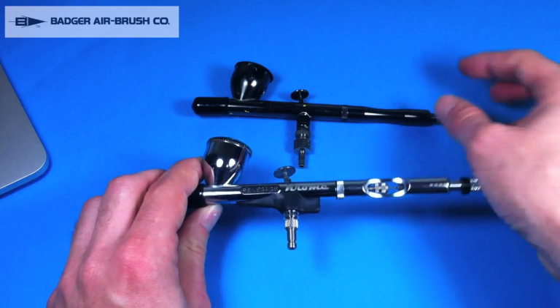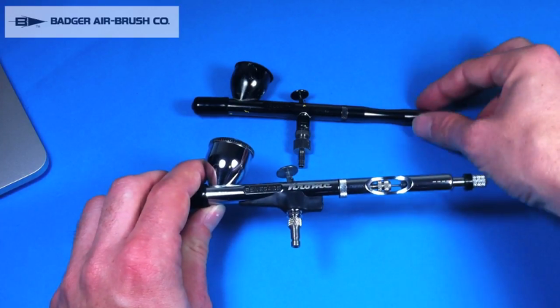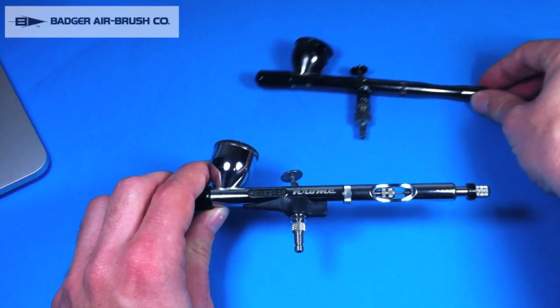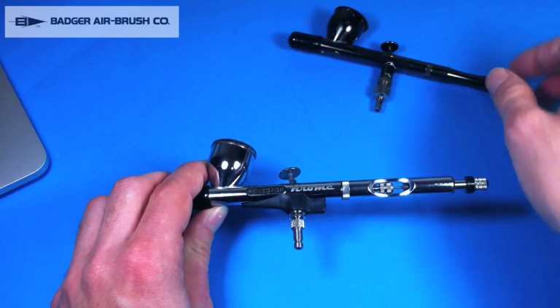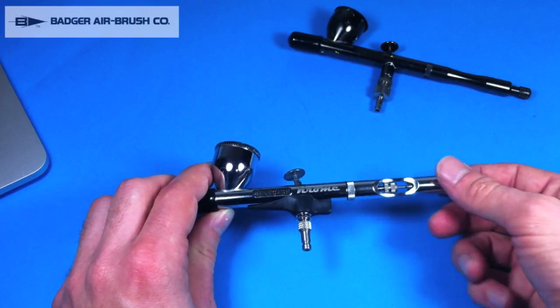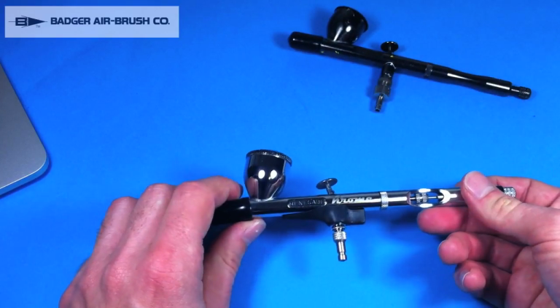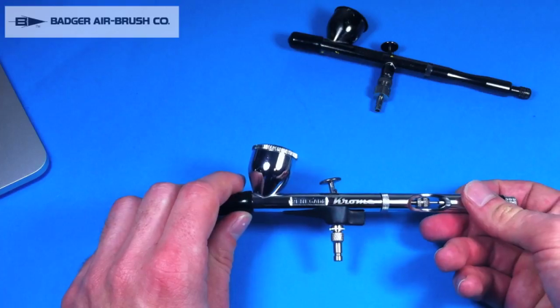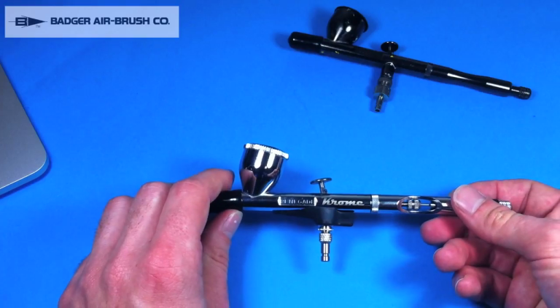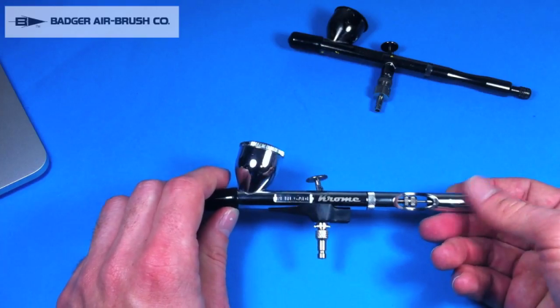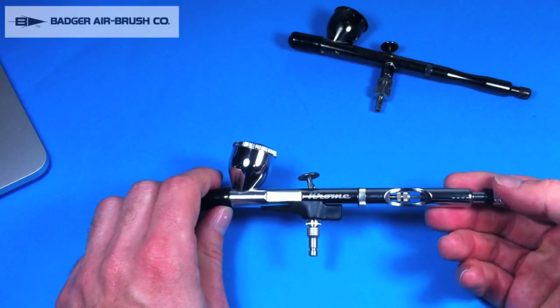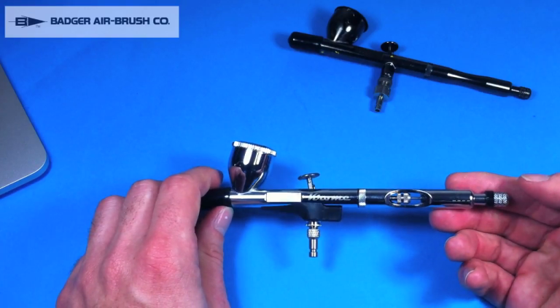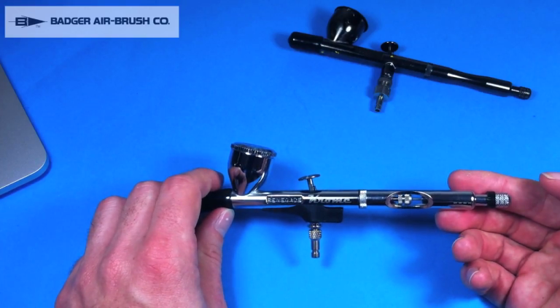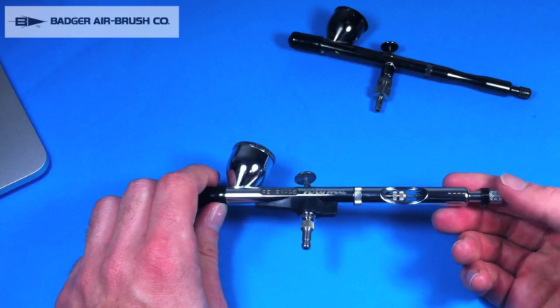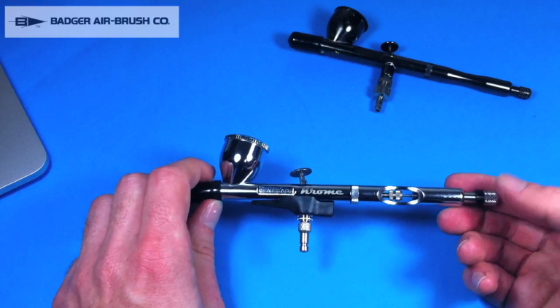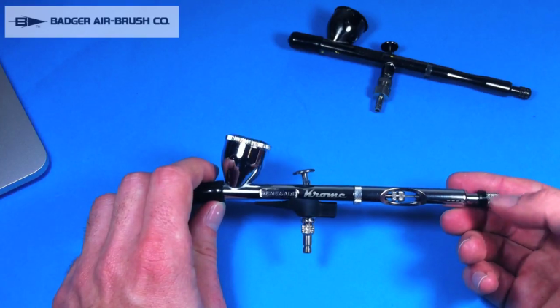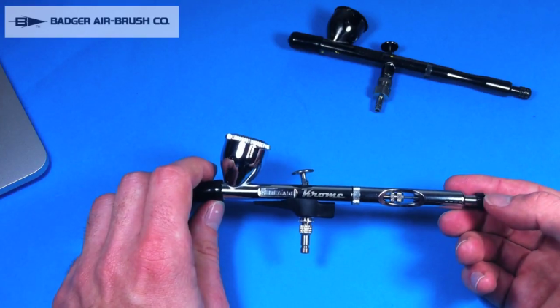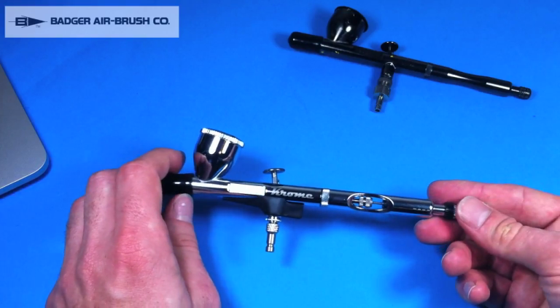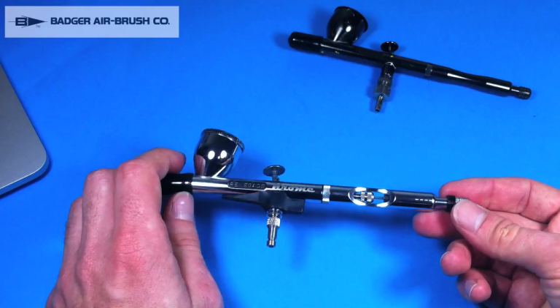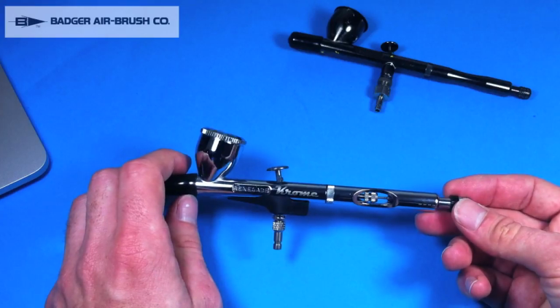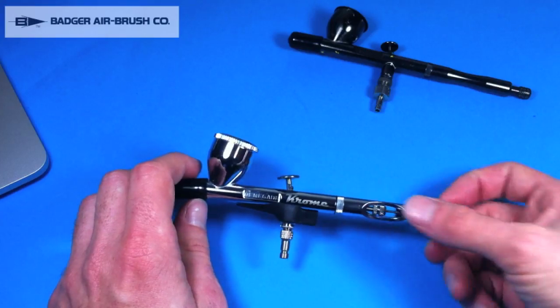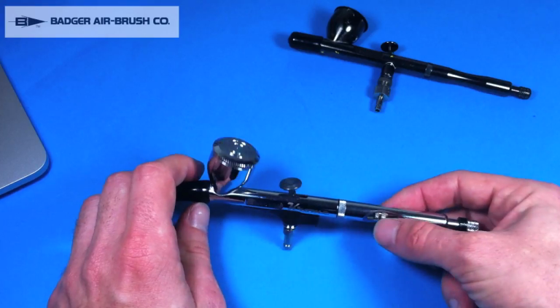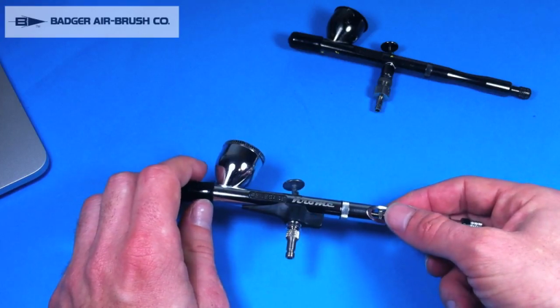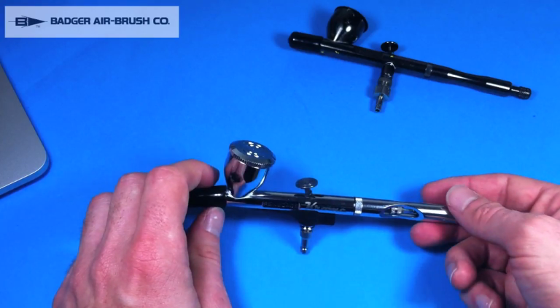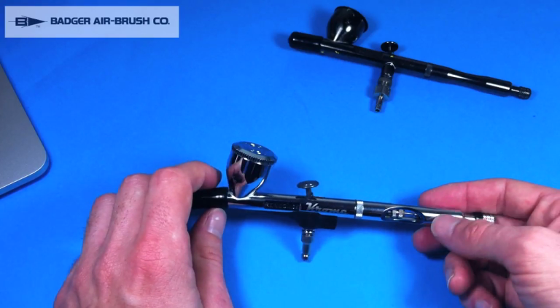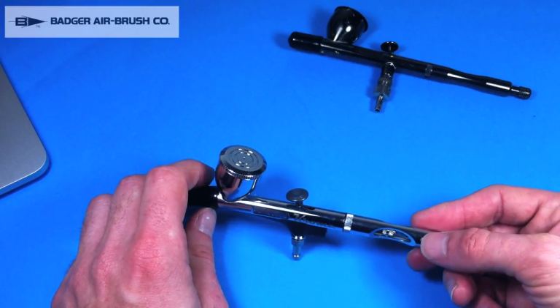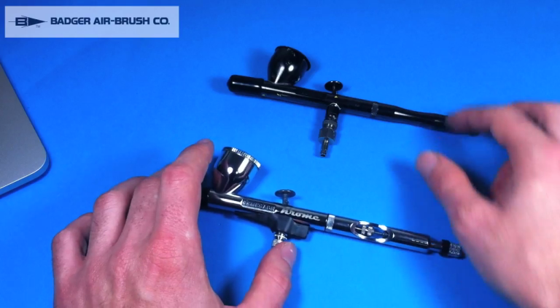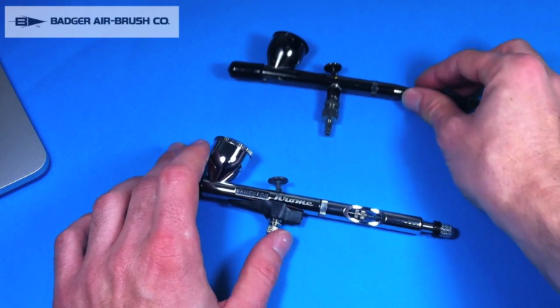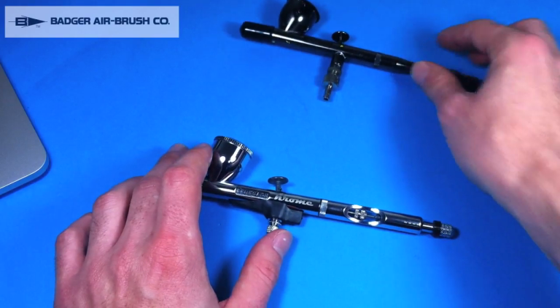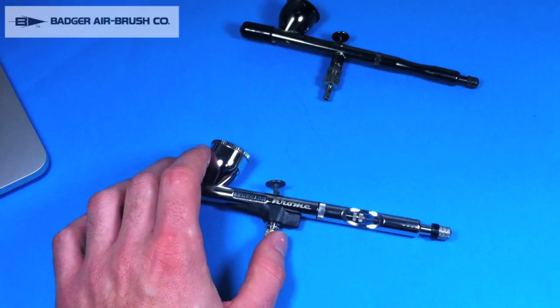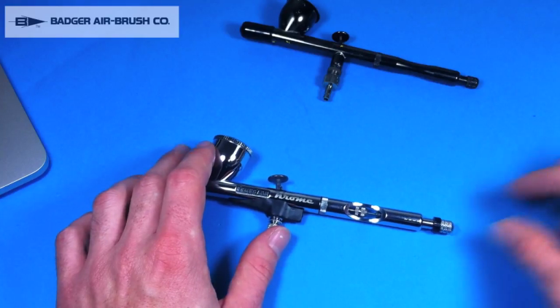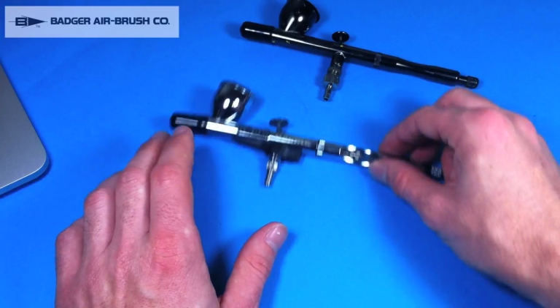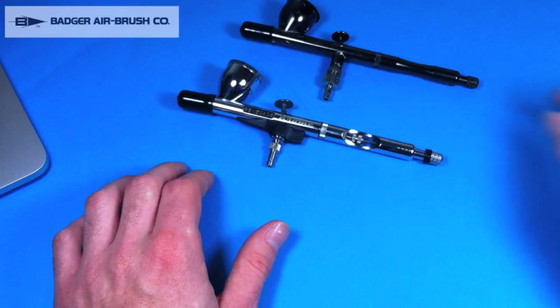This is the 0.21 and I'm really looking forward to using it. There's a needle limiter here at the back — I believe — or maybe here; I'm not entirely sure, I have to play around and learn more about it. So this is just an unboxing at this point, not an in-depth review, but very soon I'll start painting and get to understand more about how it works.